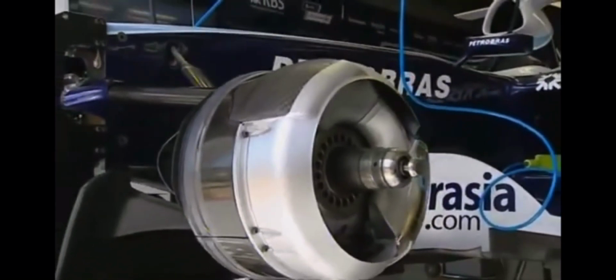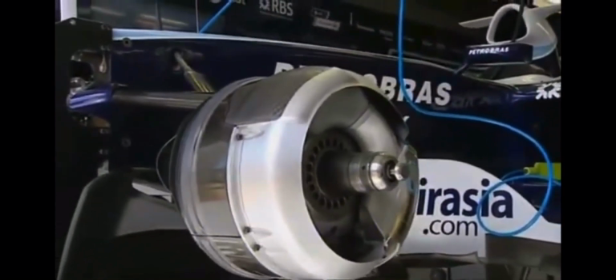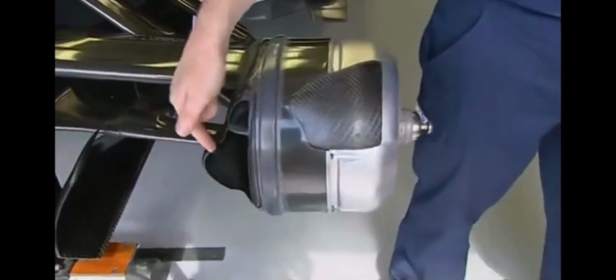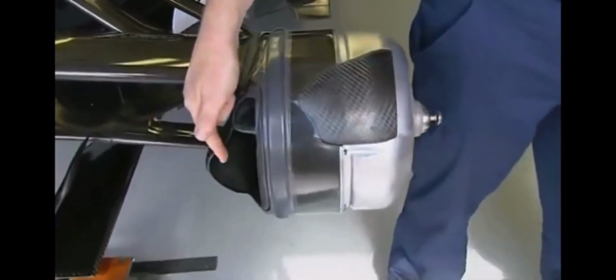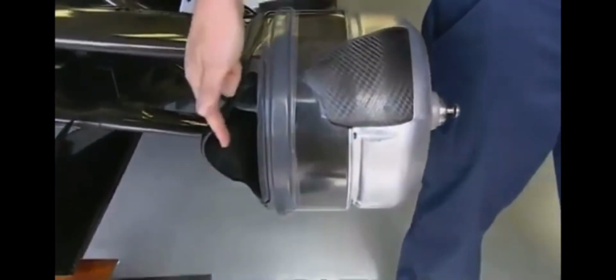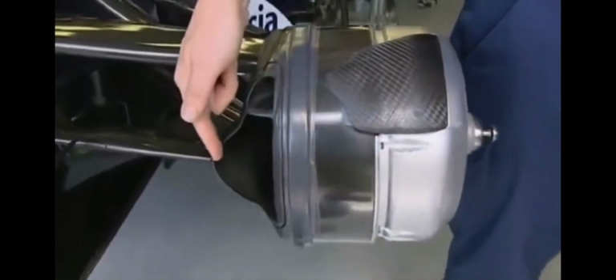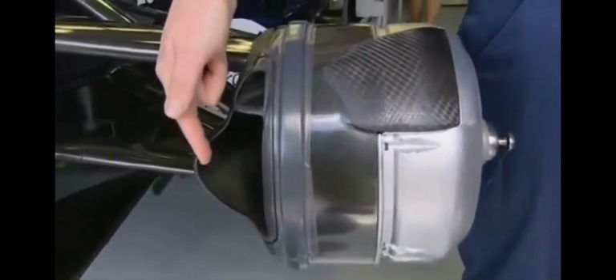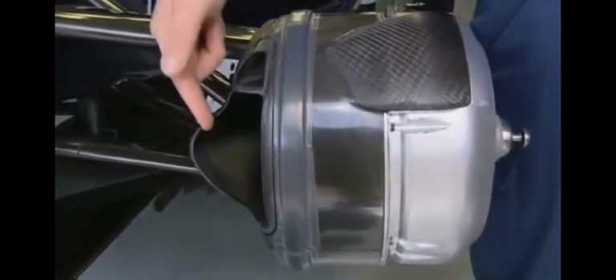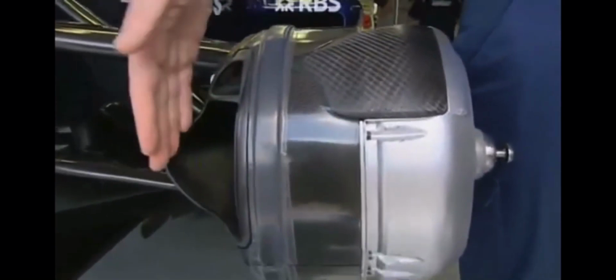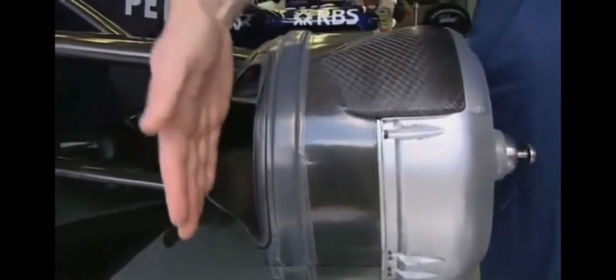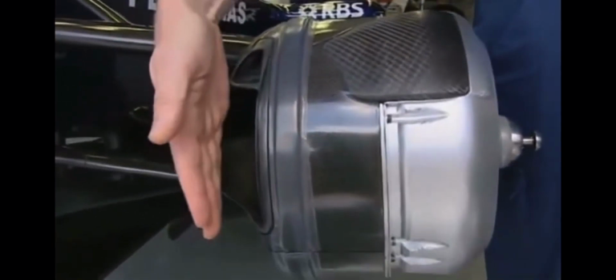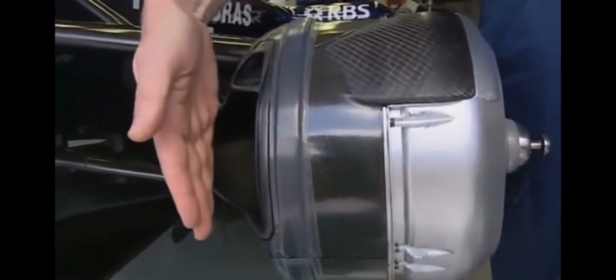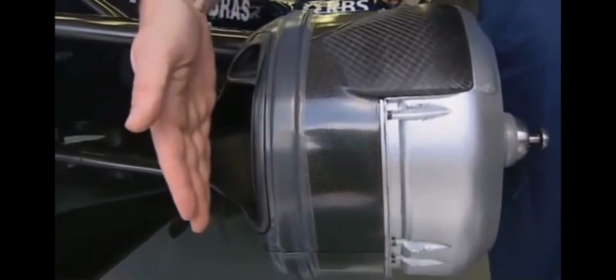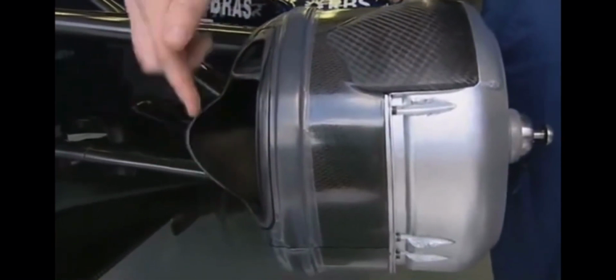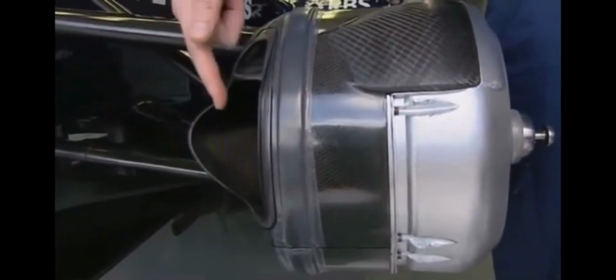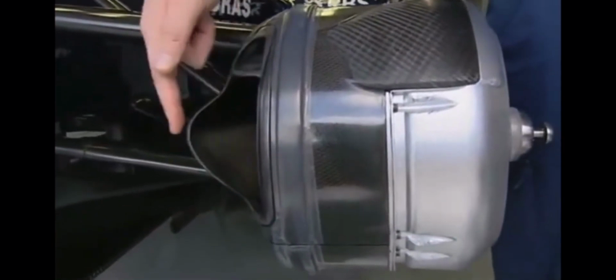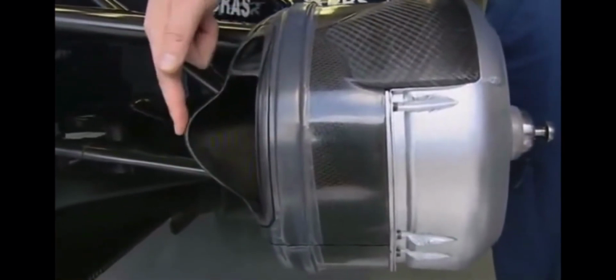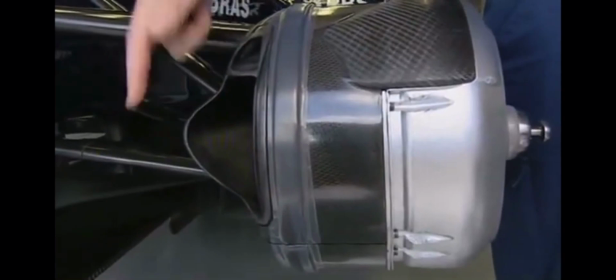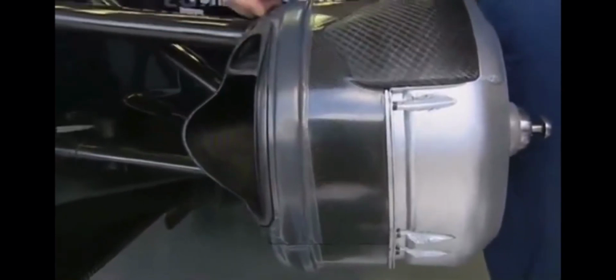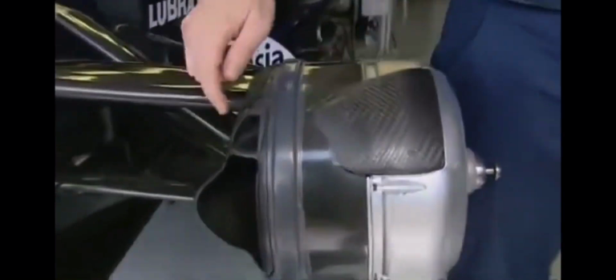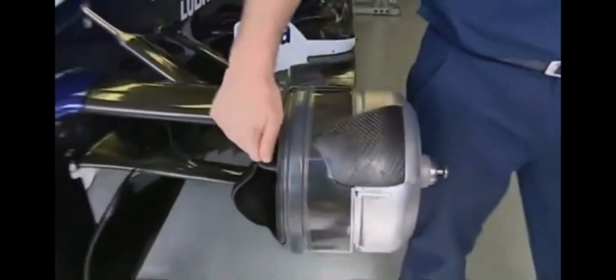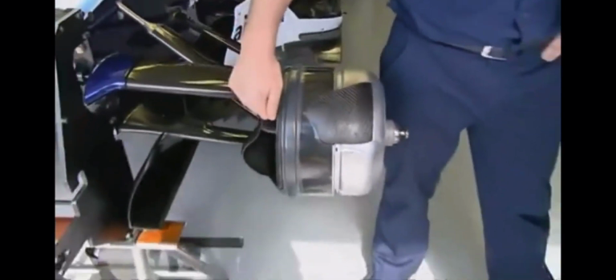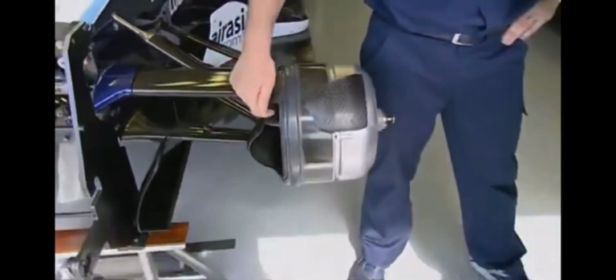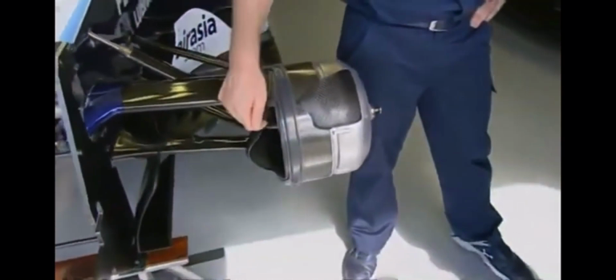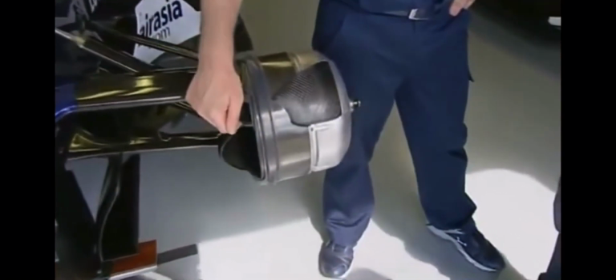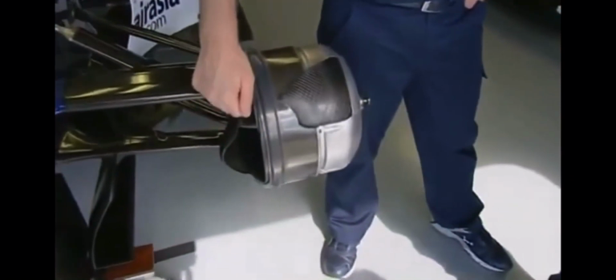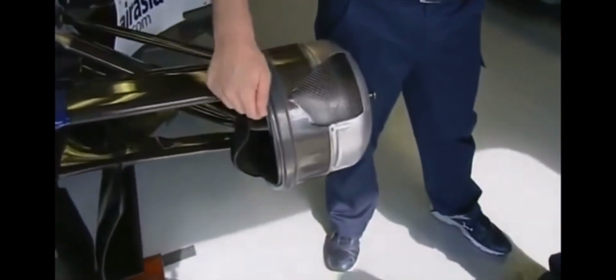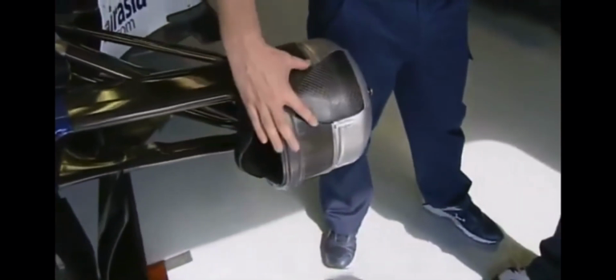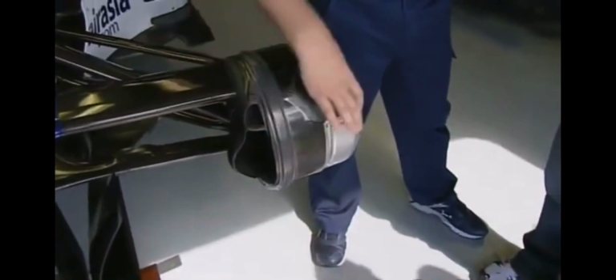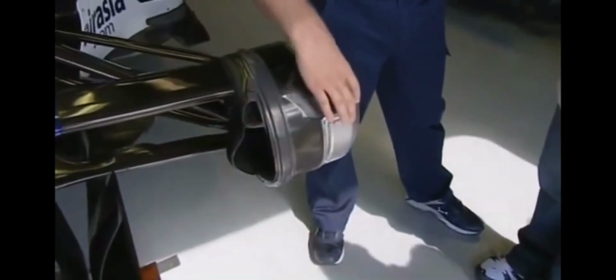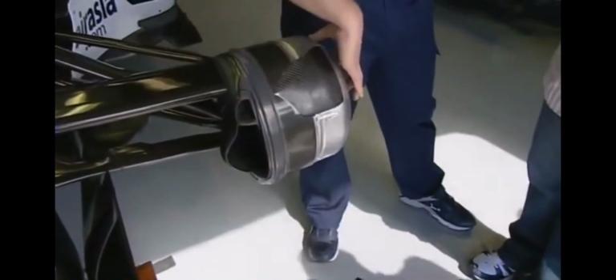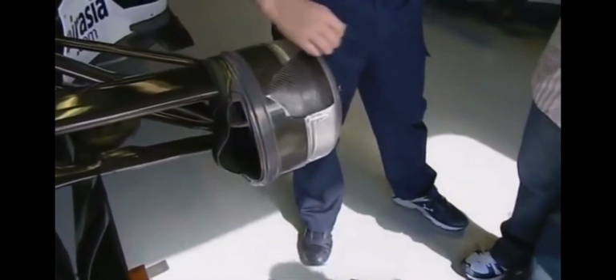We grow the brake duct out here so we get more air into the disc. Normally this surface runs along there, but for Montreal we grow it out there. We have our caliper cooling there as well, so that's enlarged. We can feed more air across here and around there to the caliper.